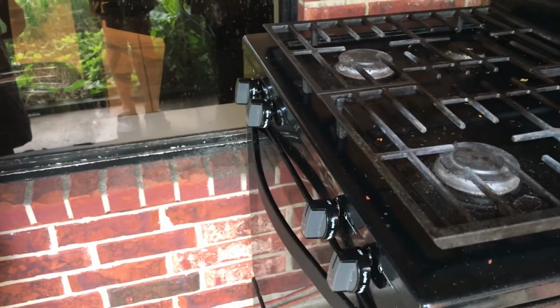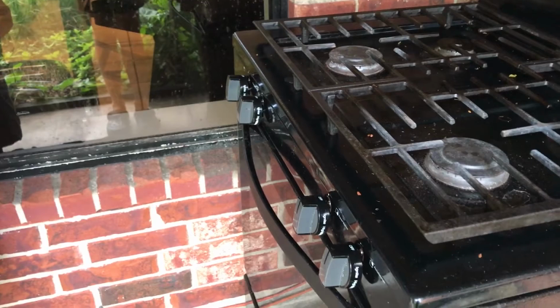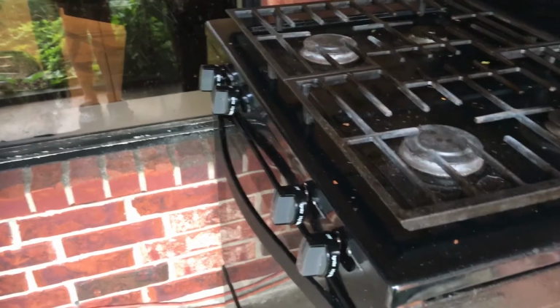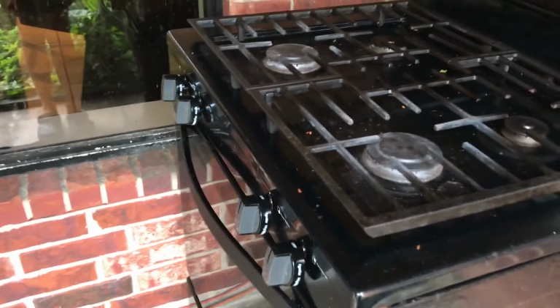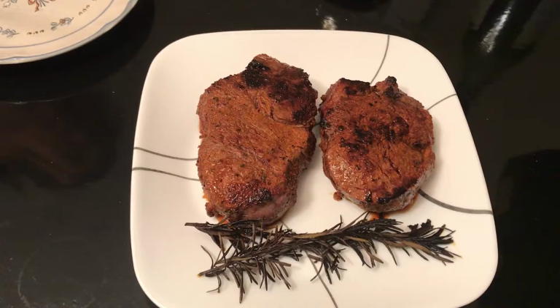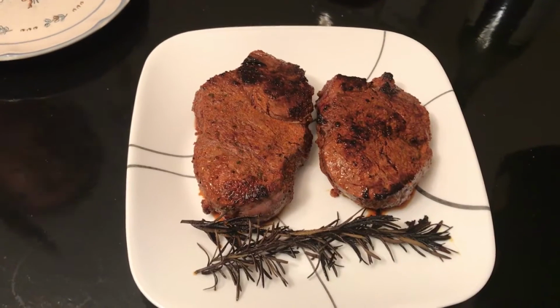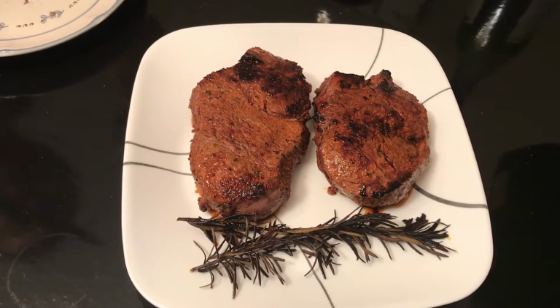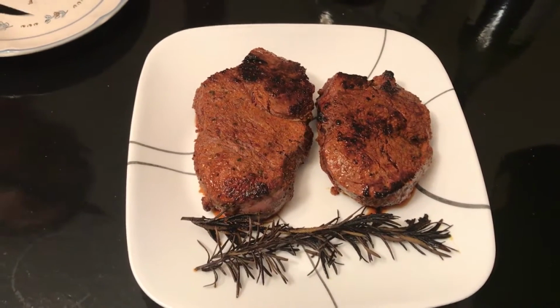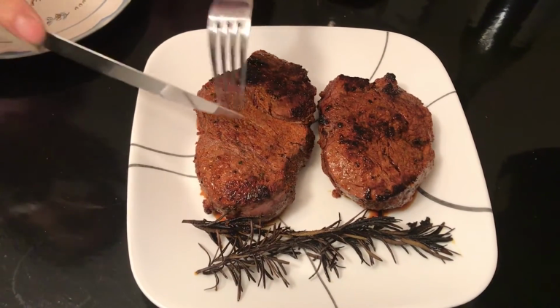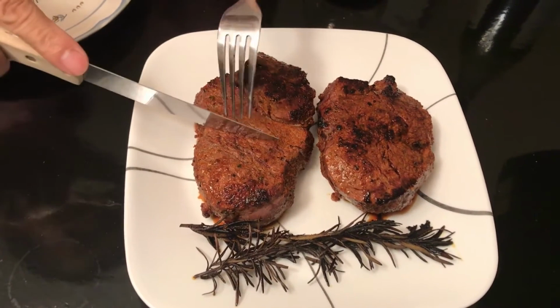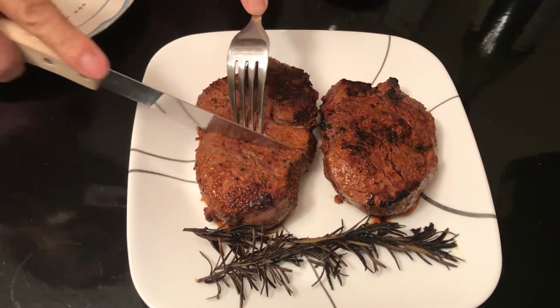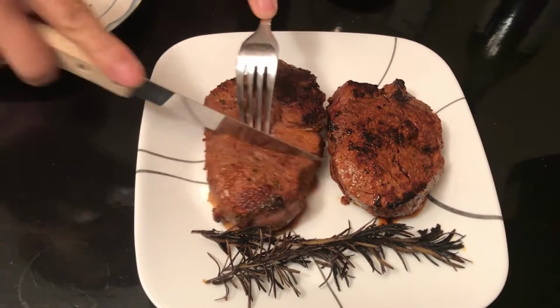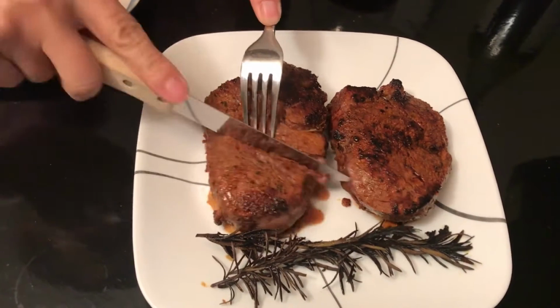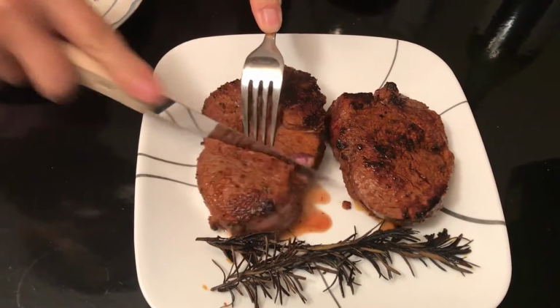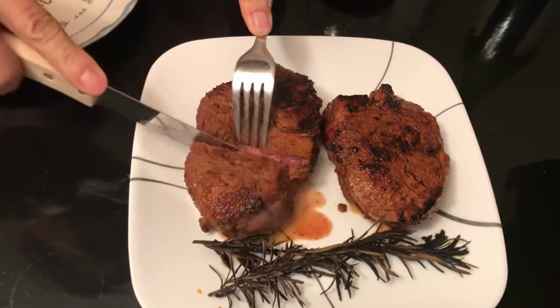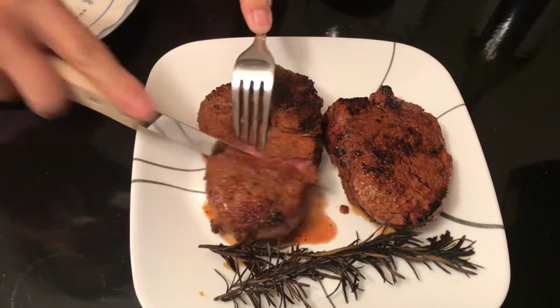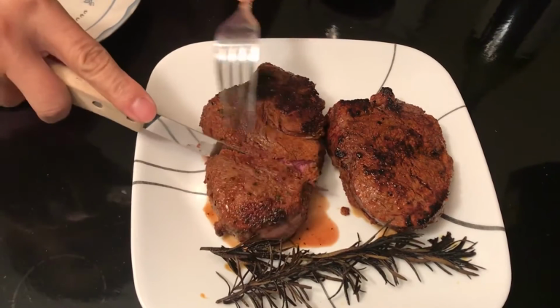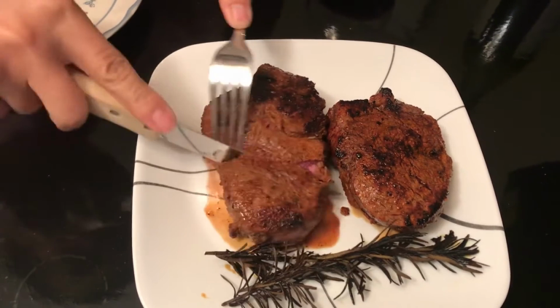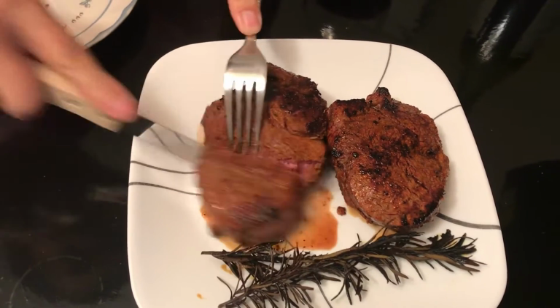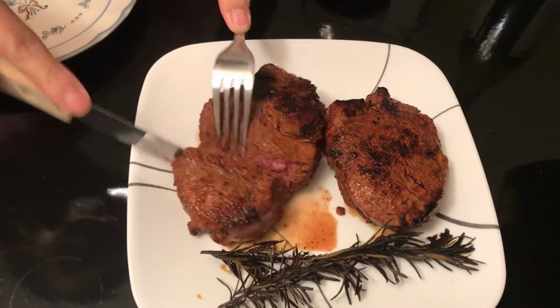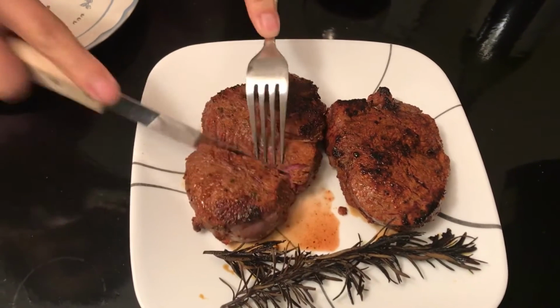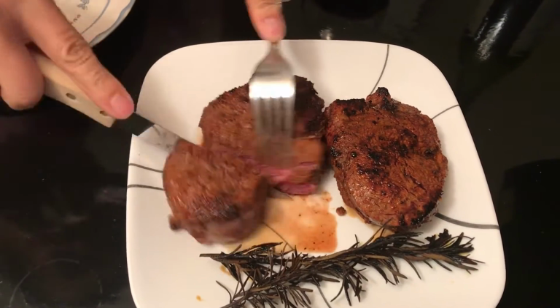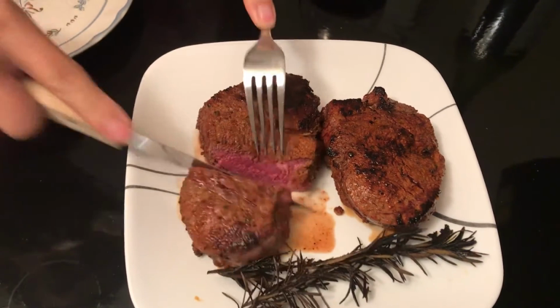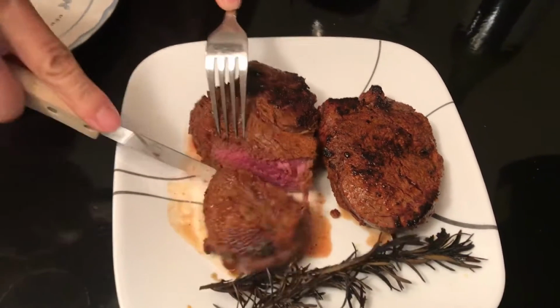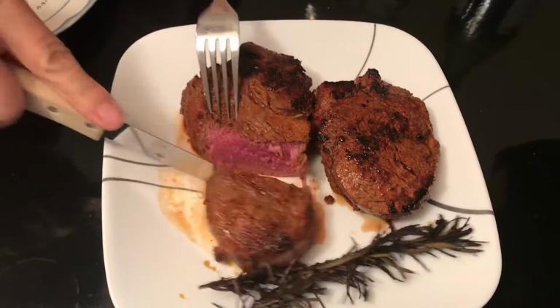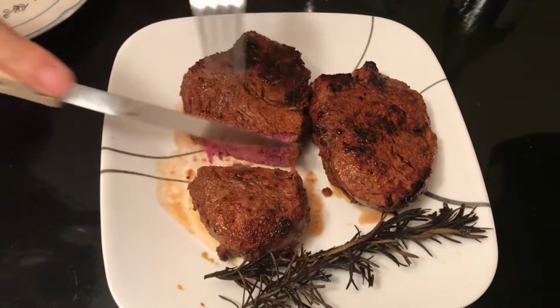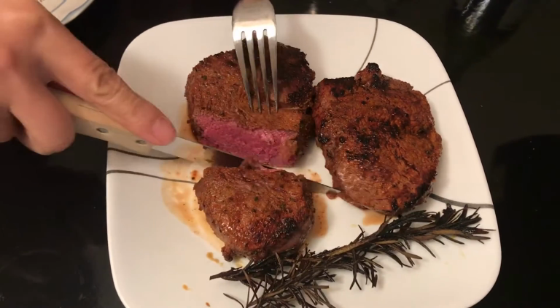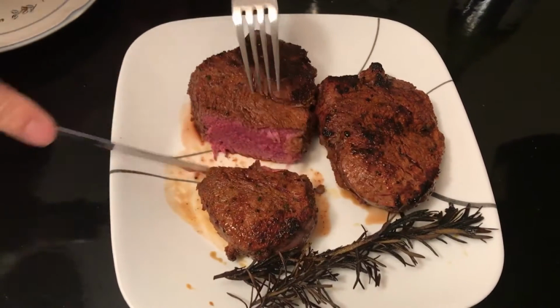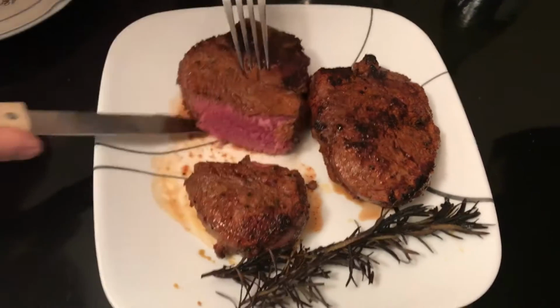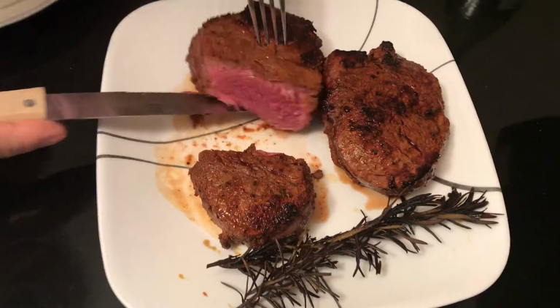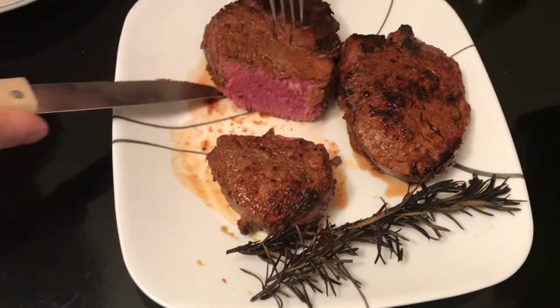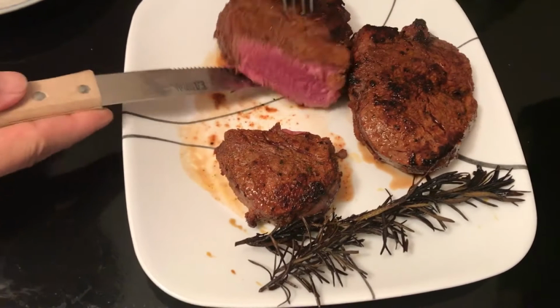Then it should be done. Let's see our steak — it's perfect.